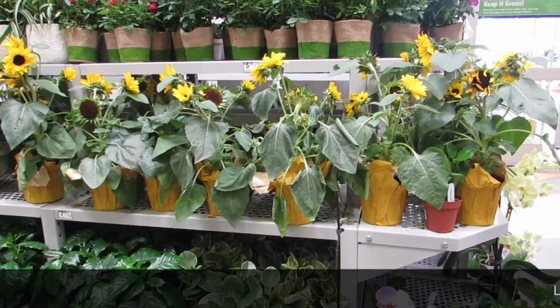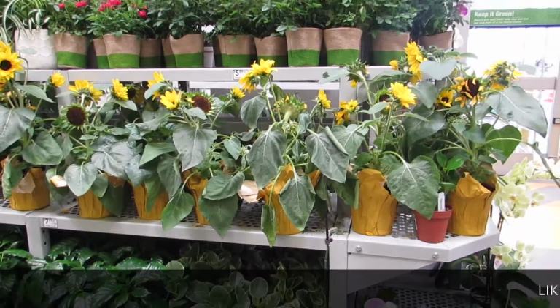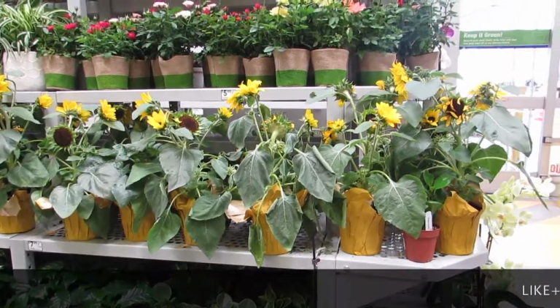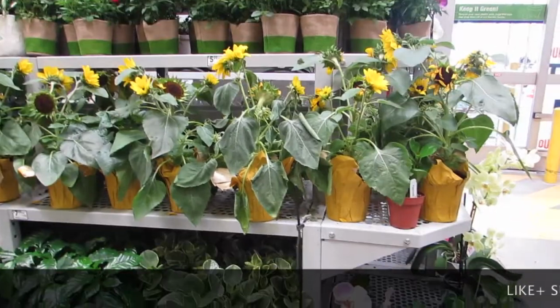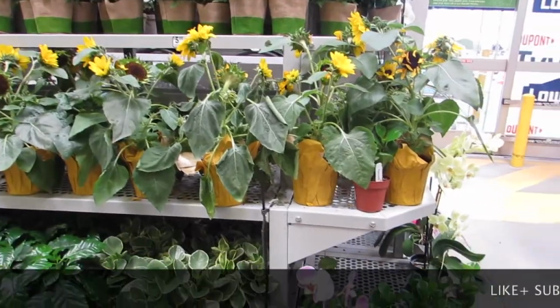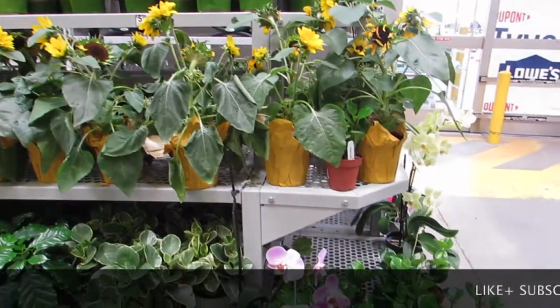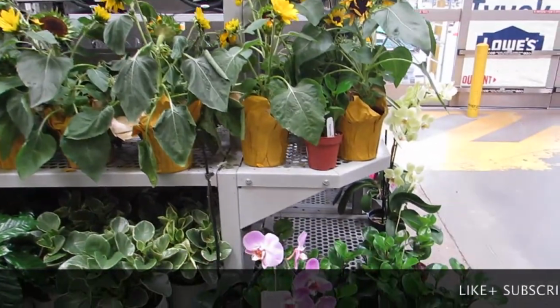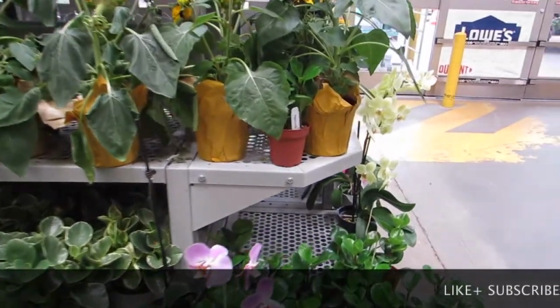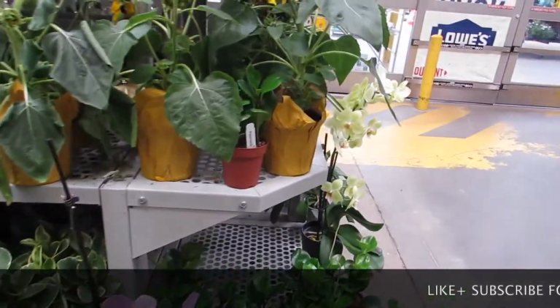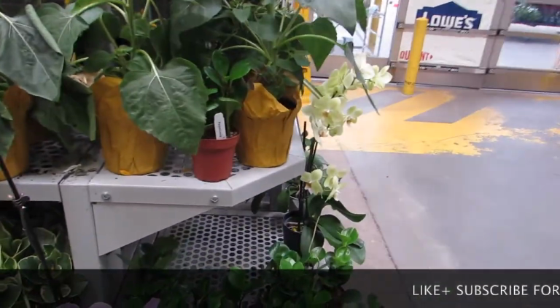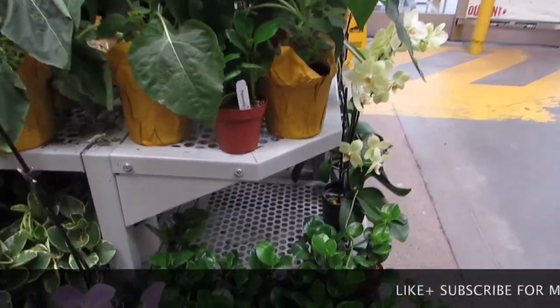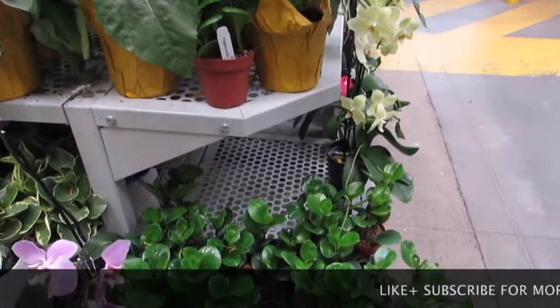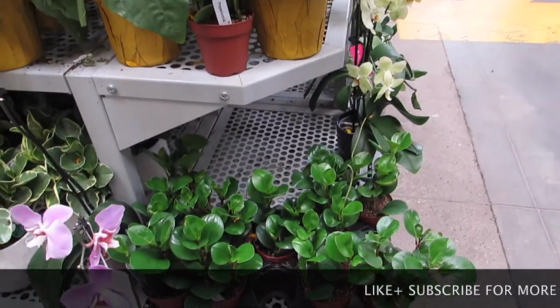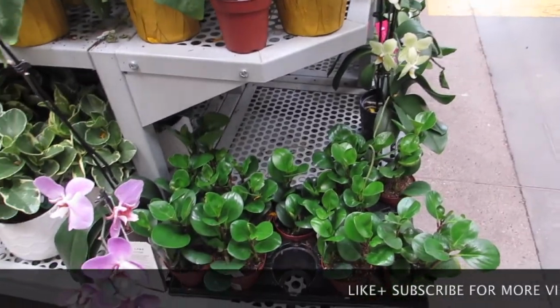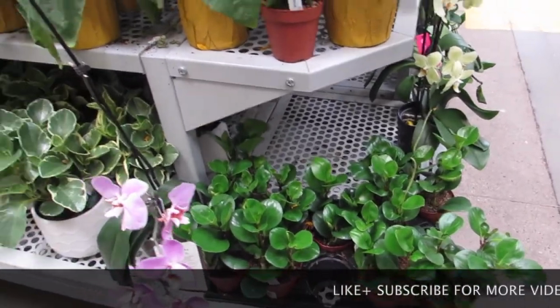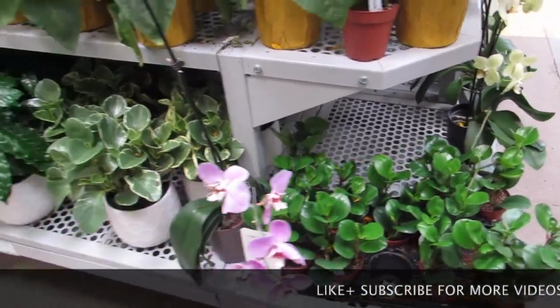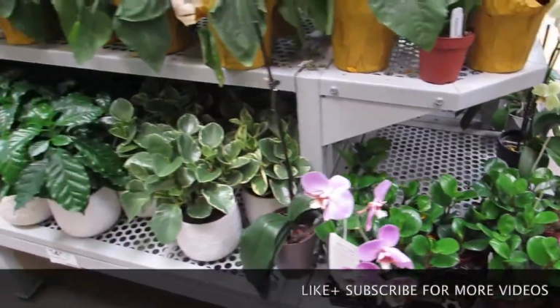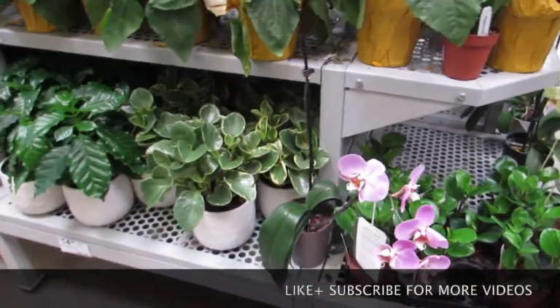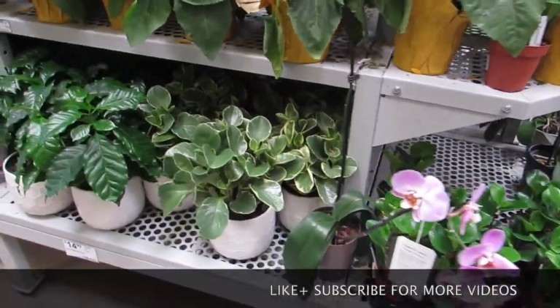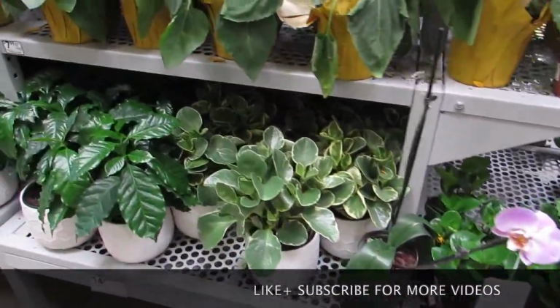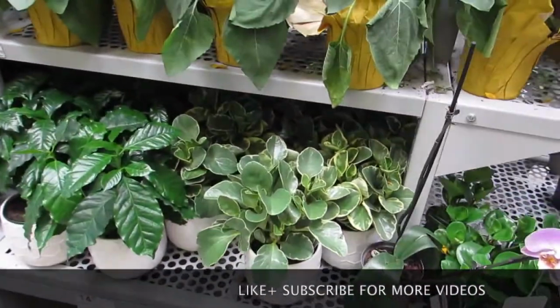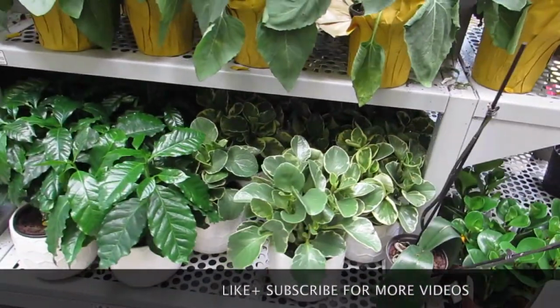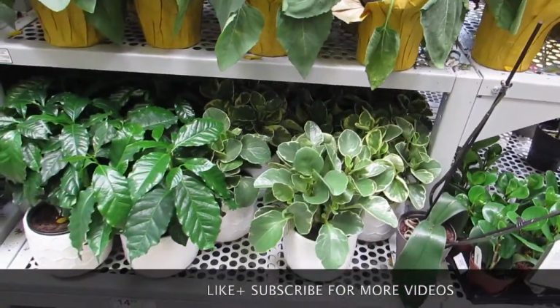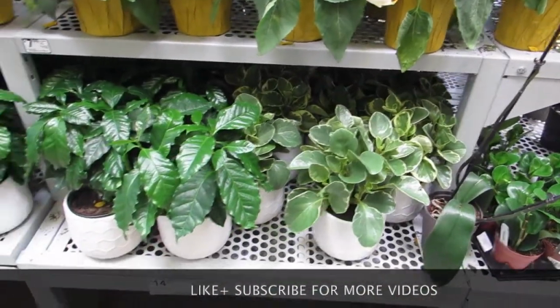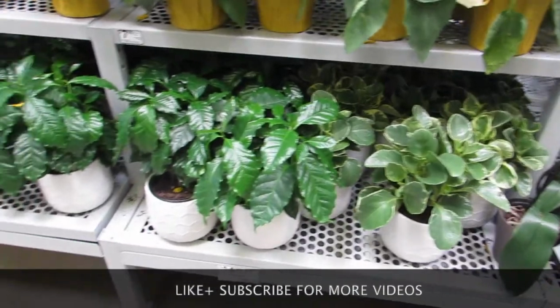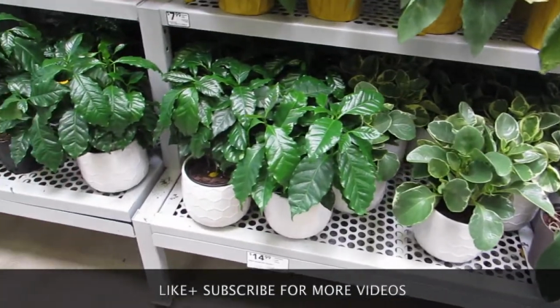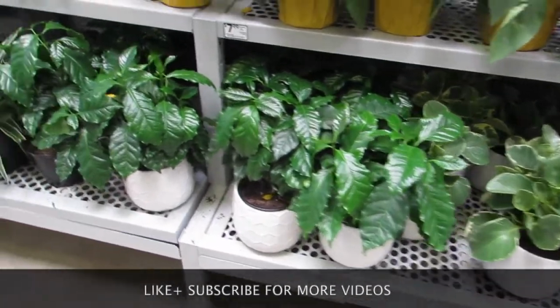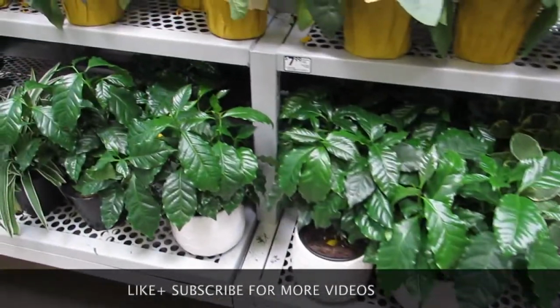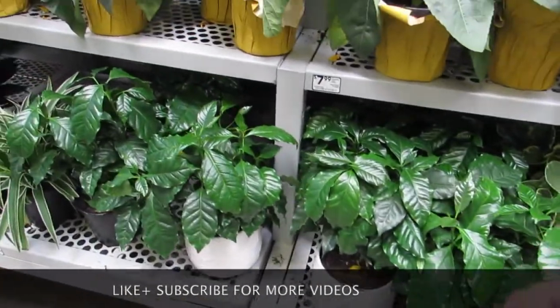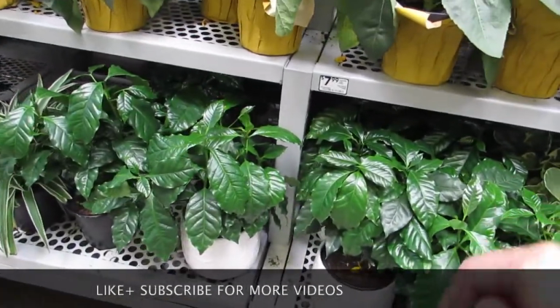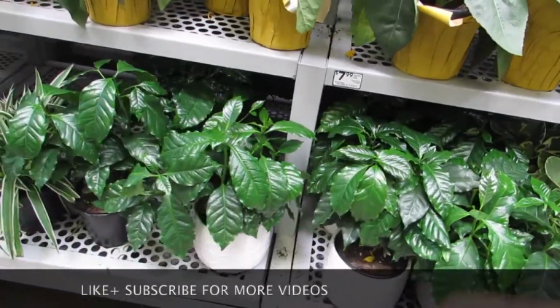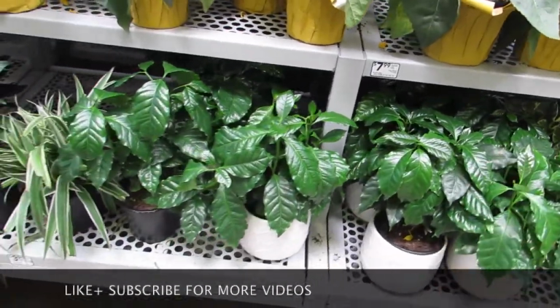Lowe's. Some nice green peperomias. They always have orchids here — always. If you ever need one, Lowe's, you guys. It's Lowe's.